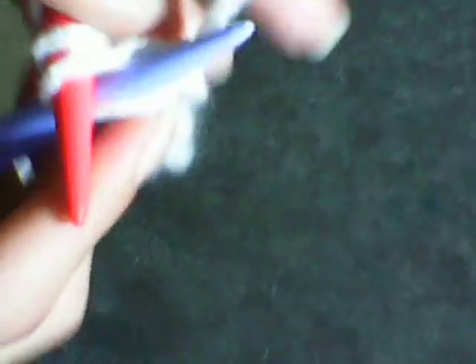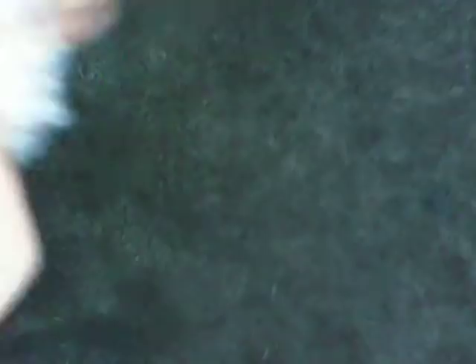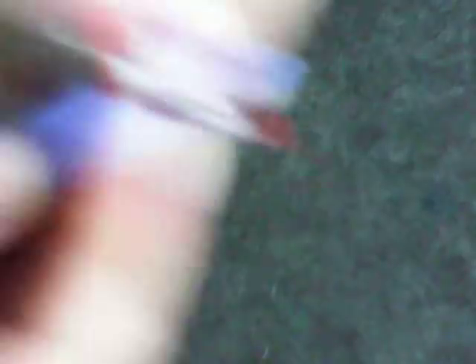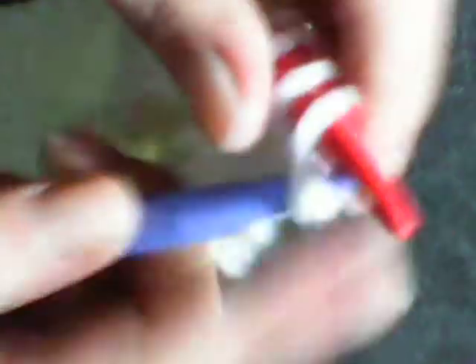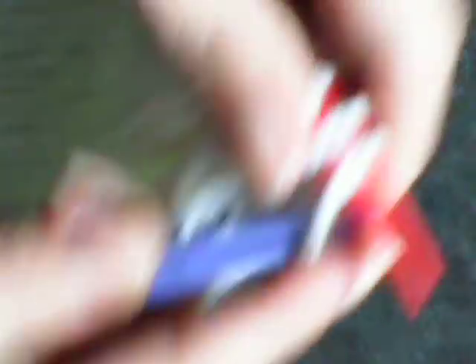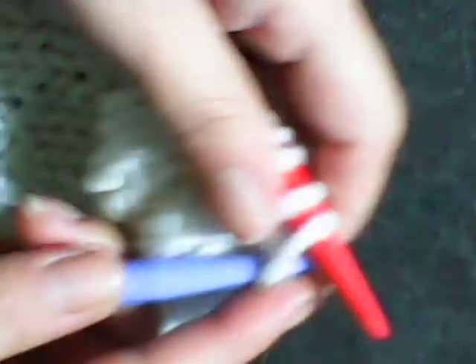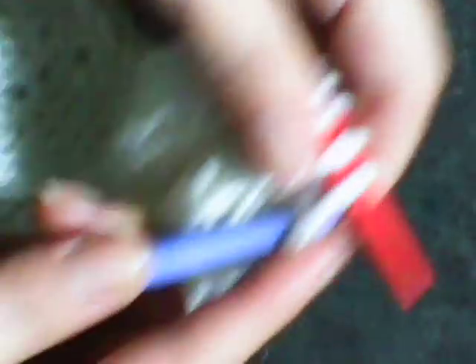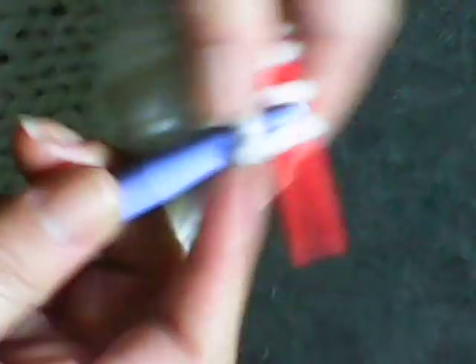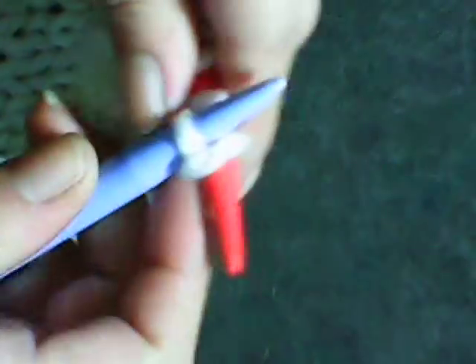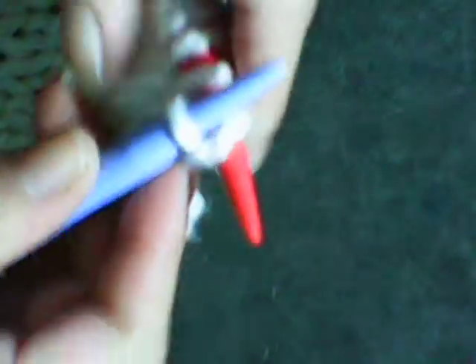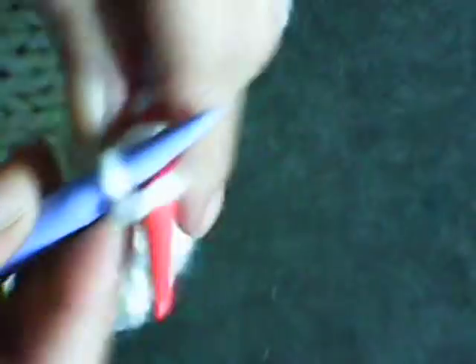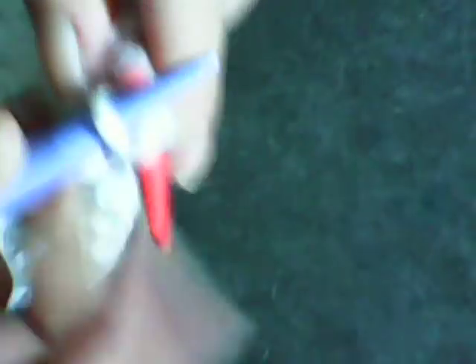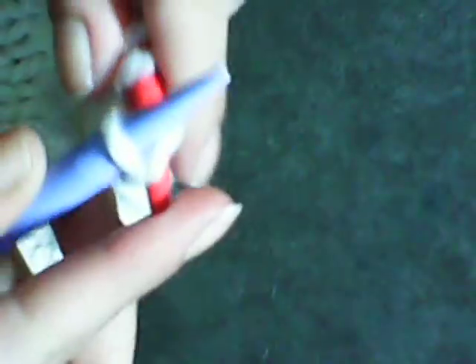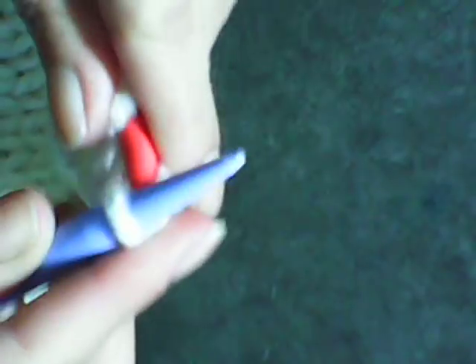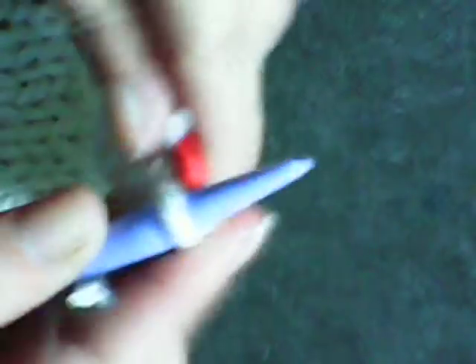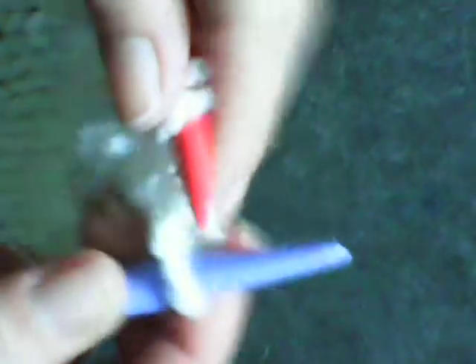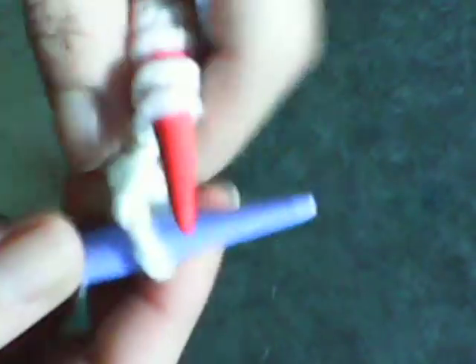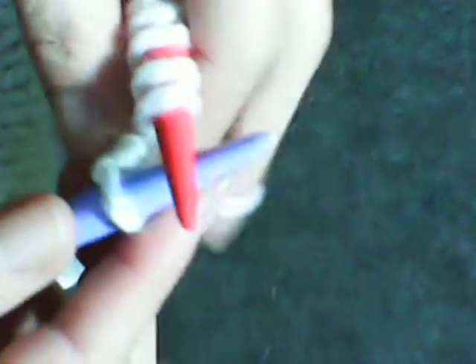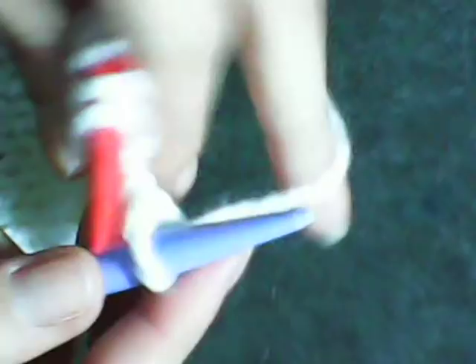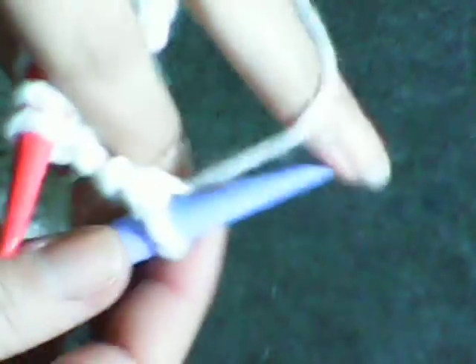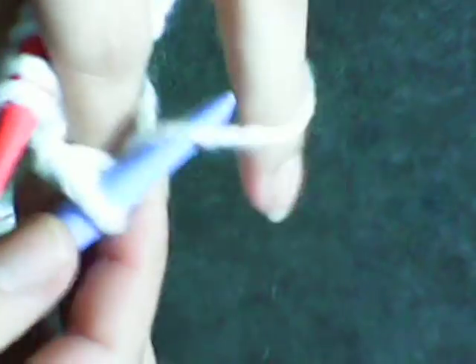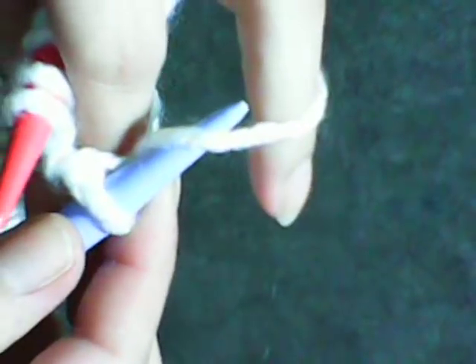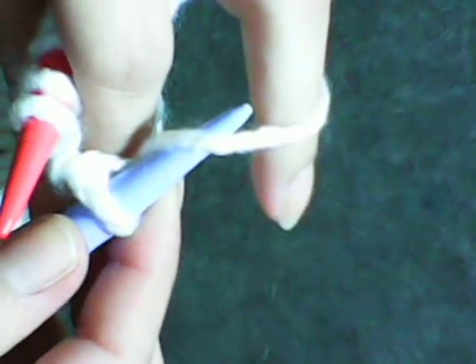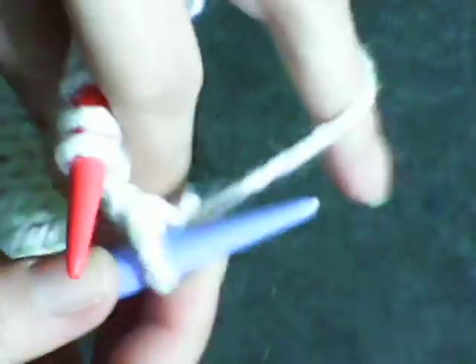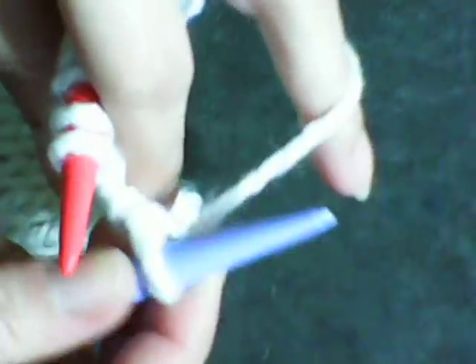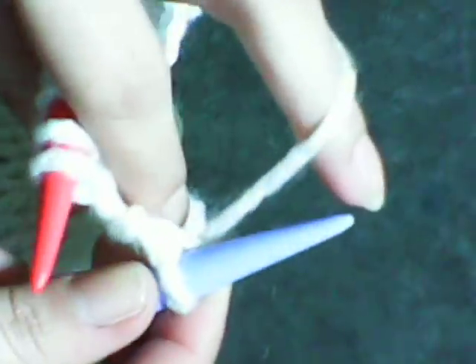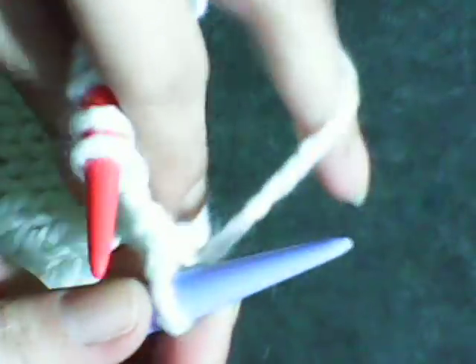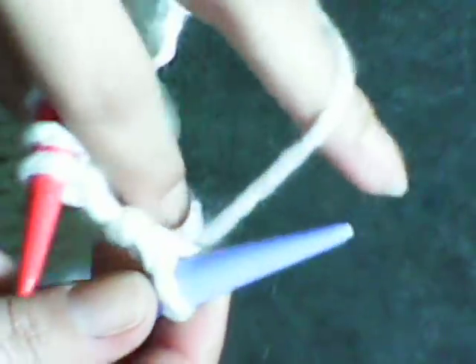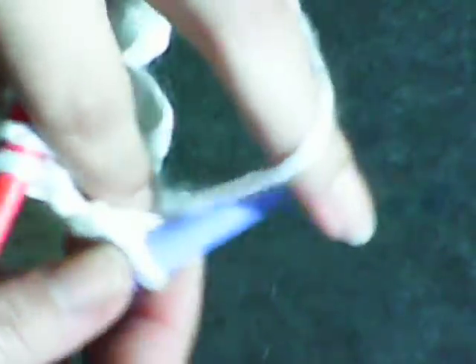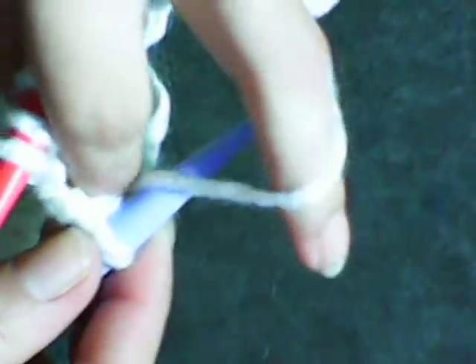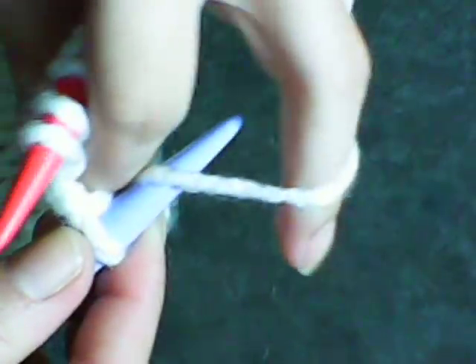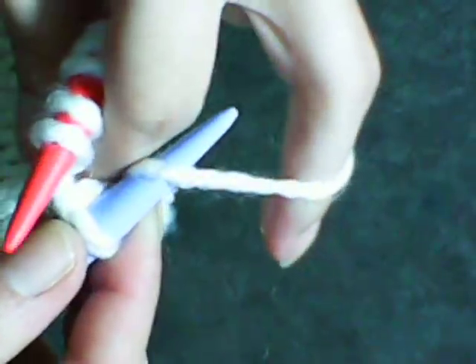If you want to follow my pattern here, a quick lacy pattern. Knit one, then you yarn over, and all you're doing is wrapping the yarn around it.